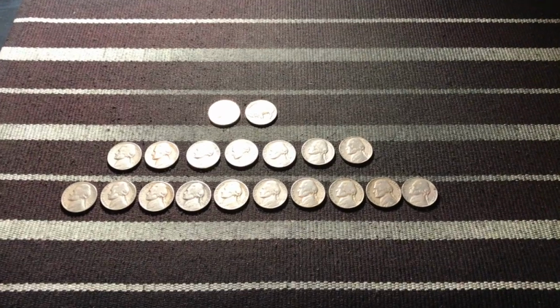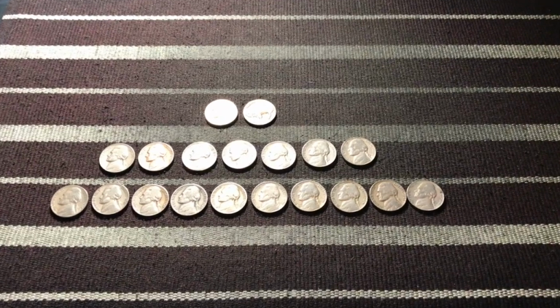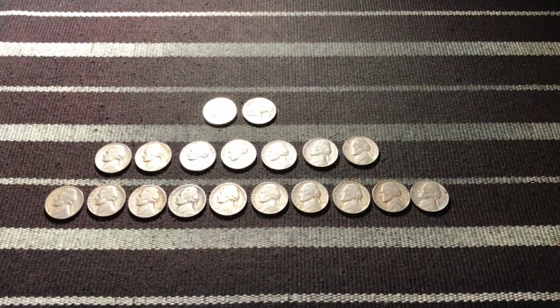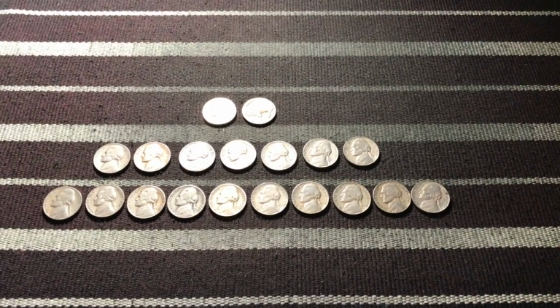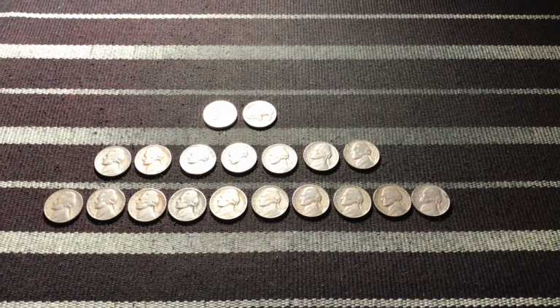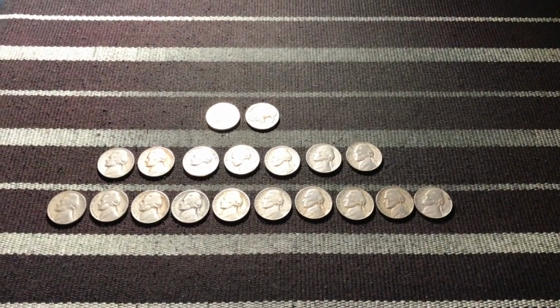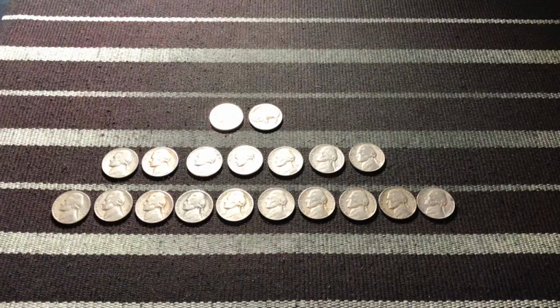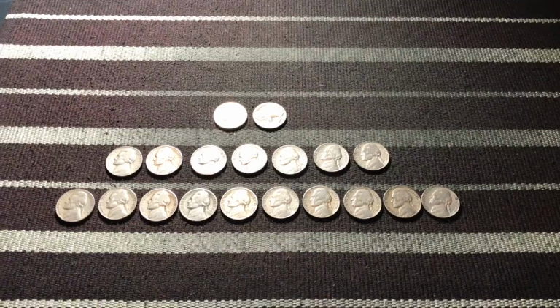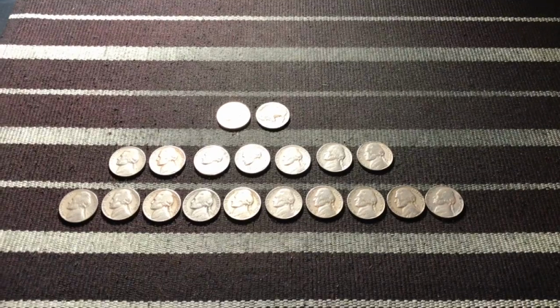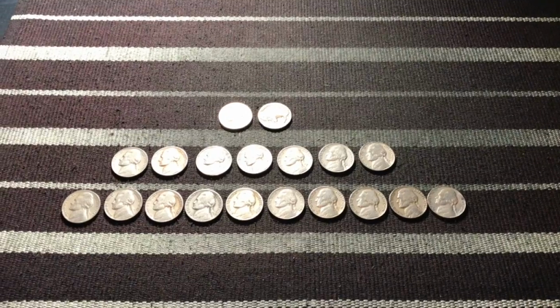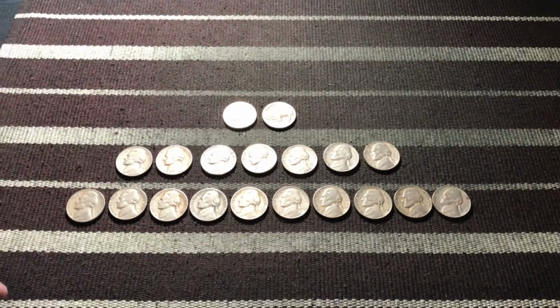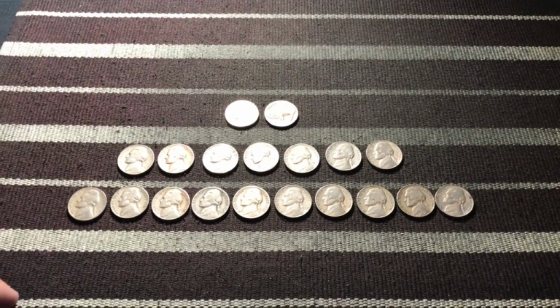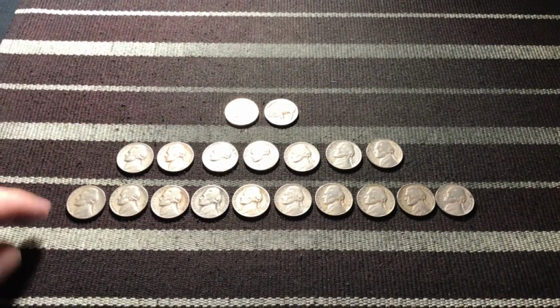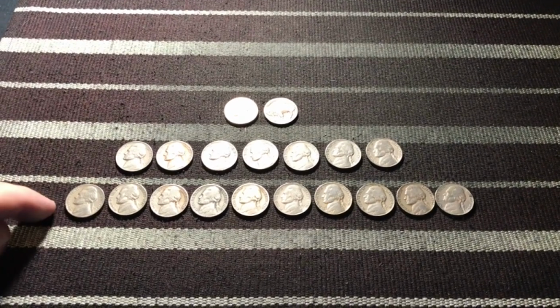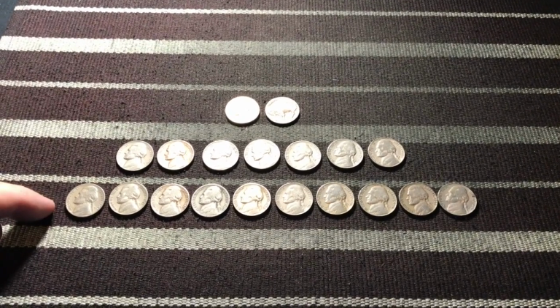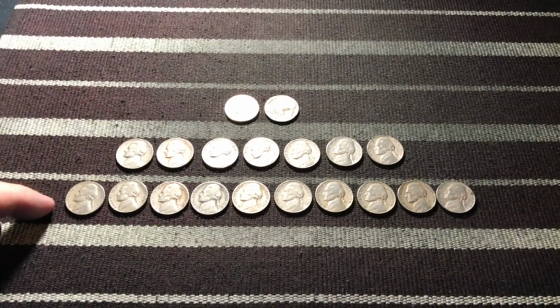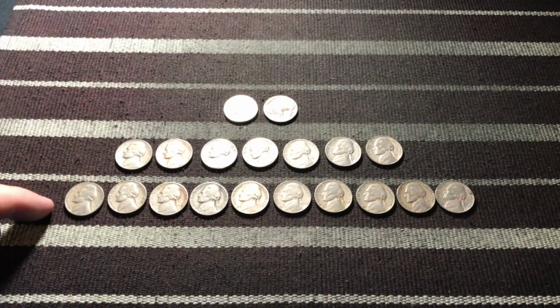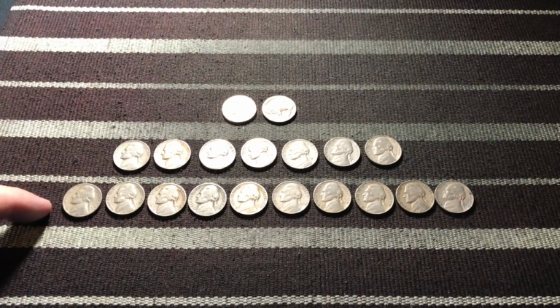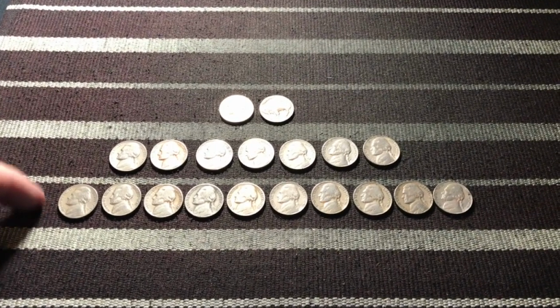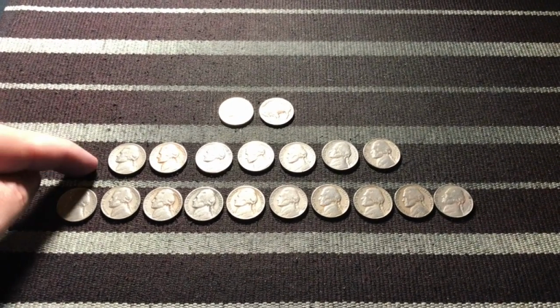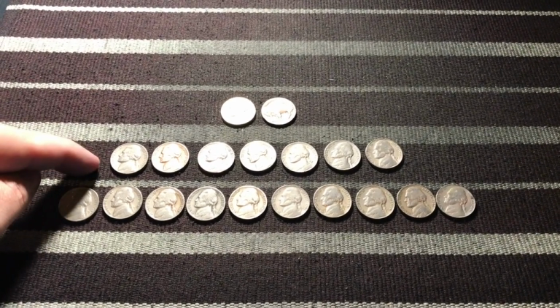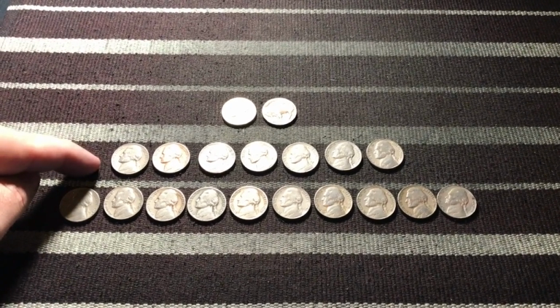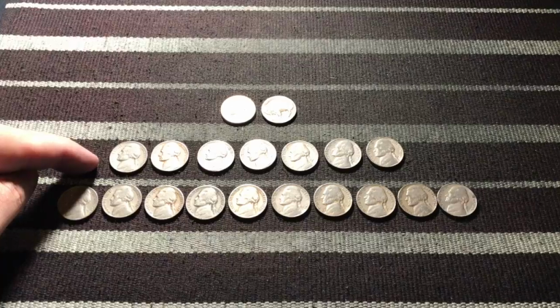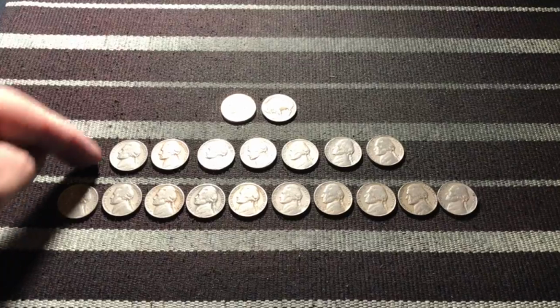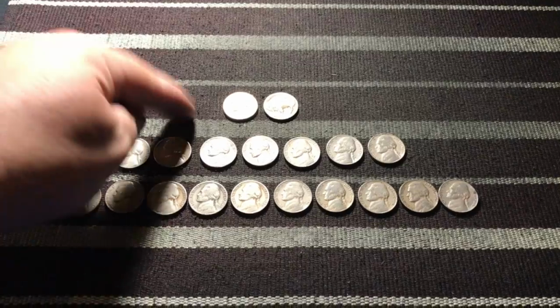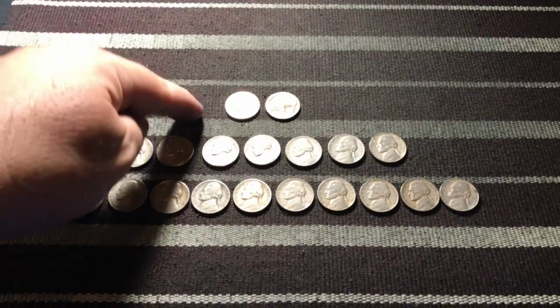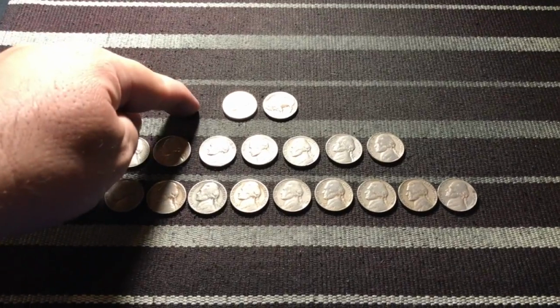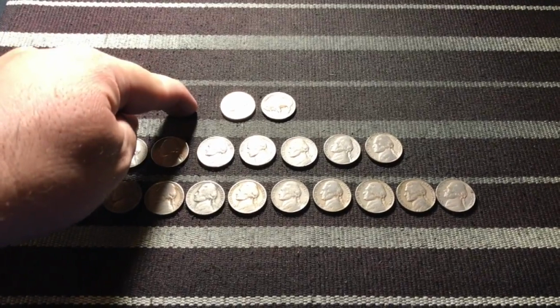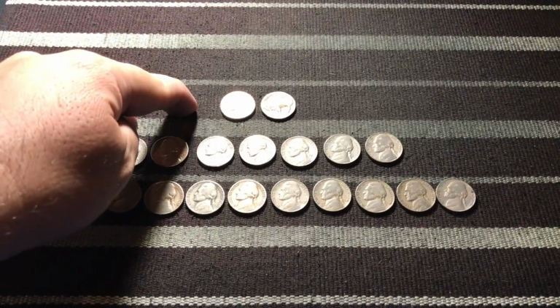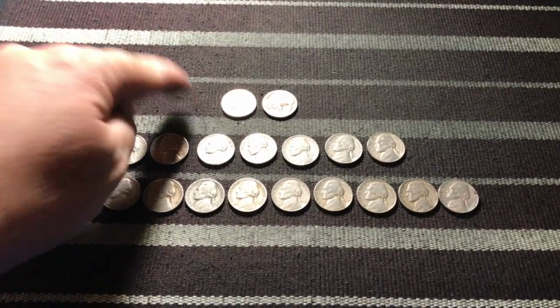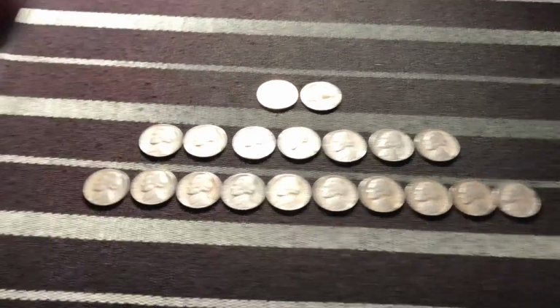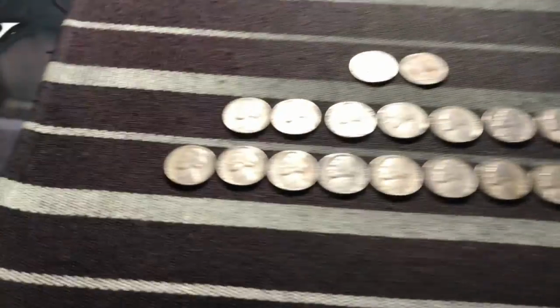Alright guys, here it is — look at all those! We got a lot out of this box. These are all 1940s, these are all 1950s, and then we got our two cool ones up here.